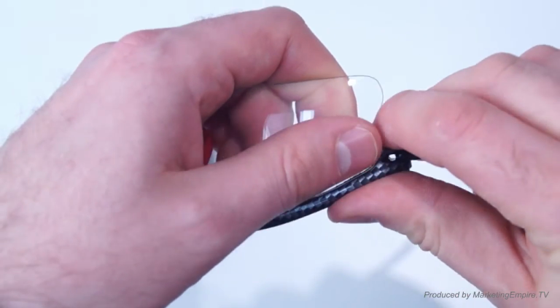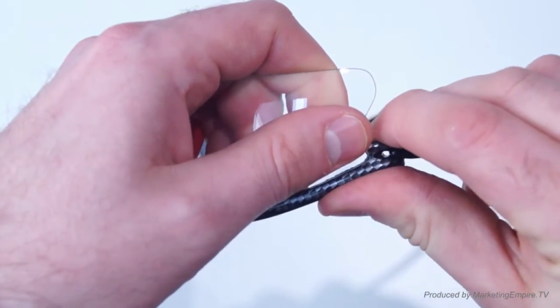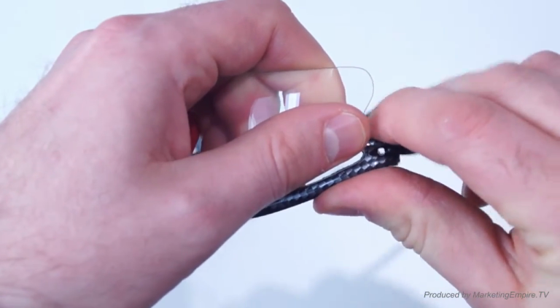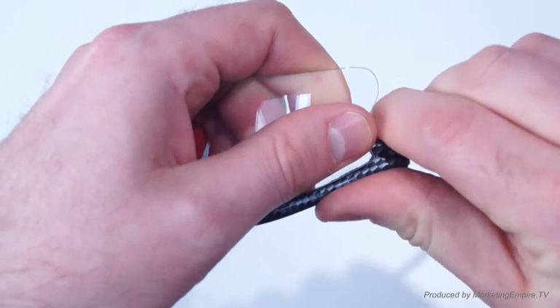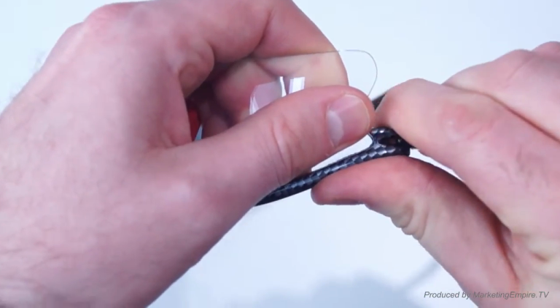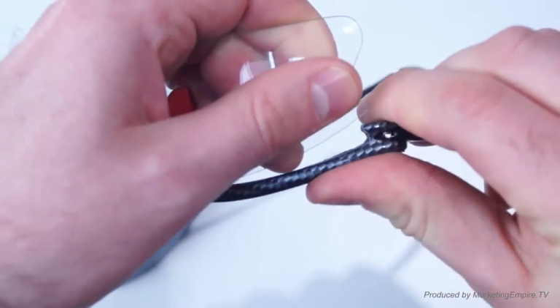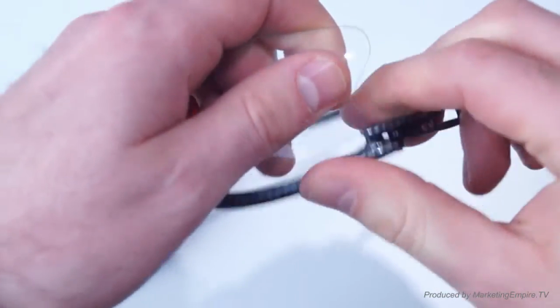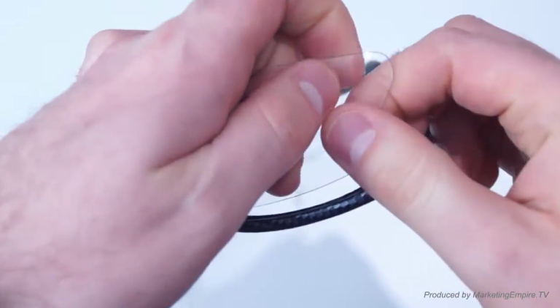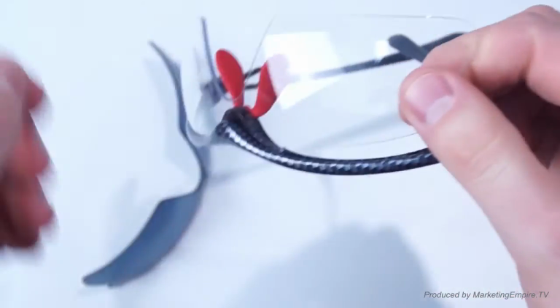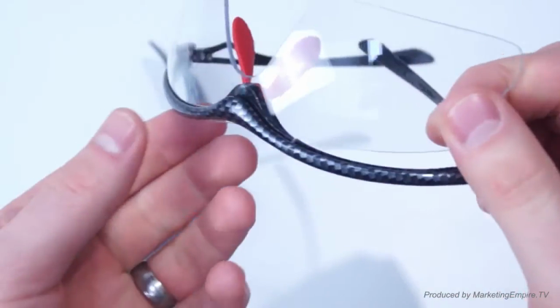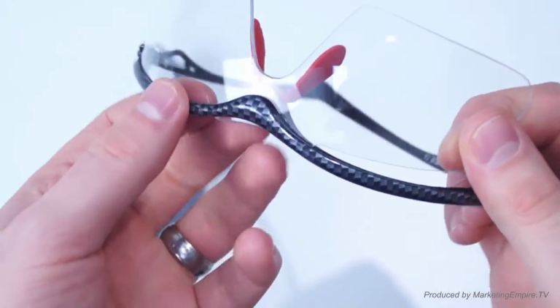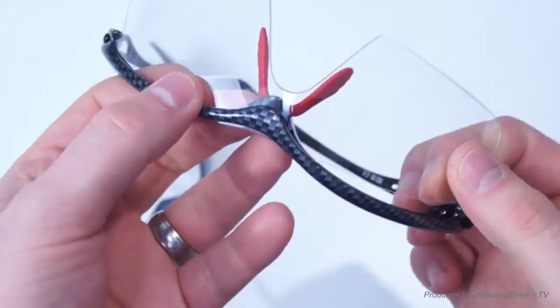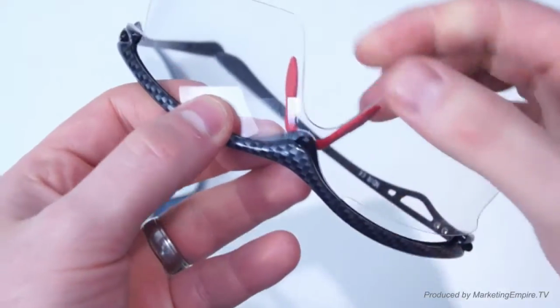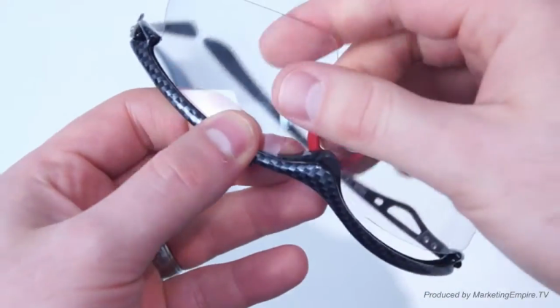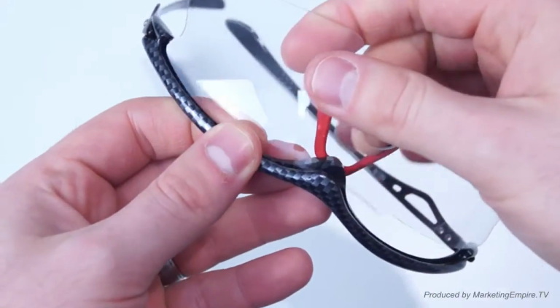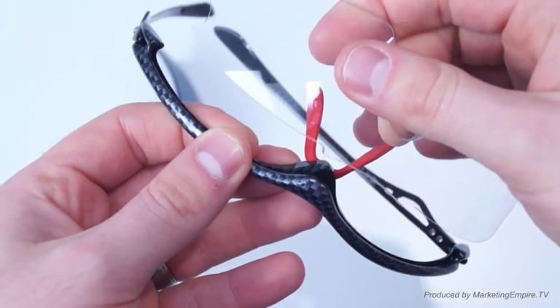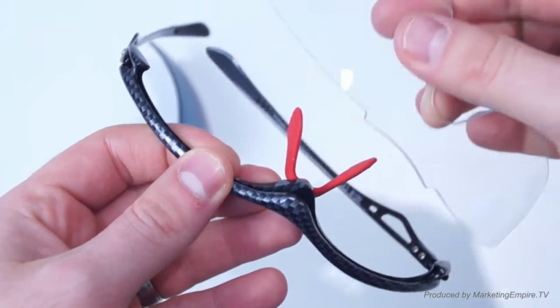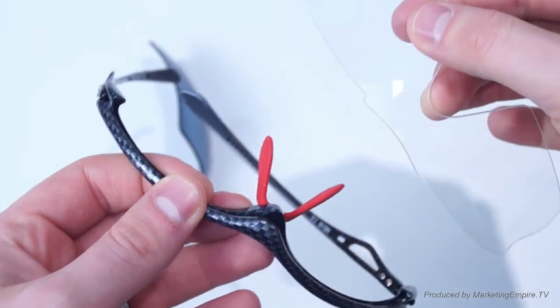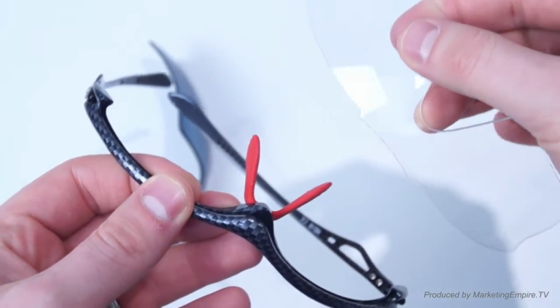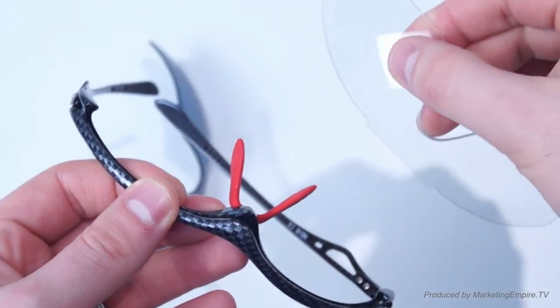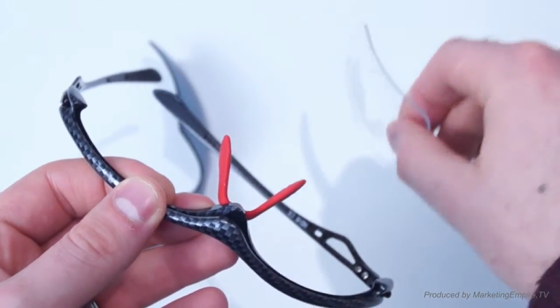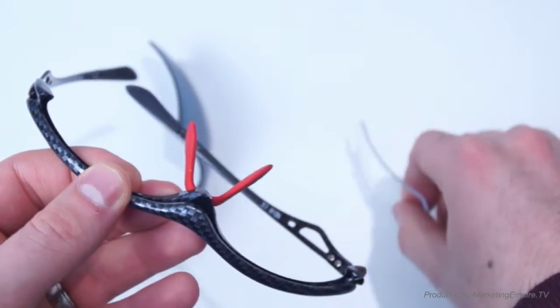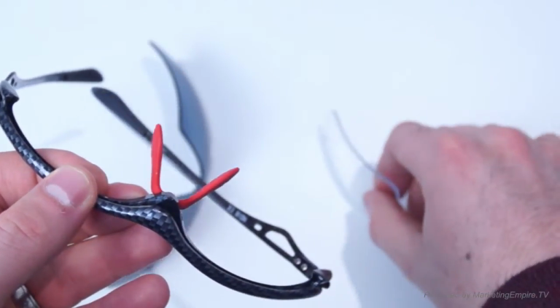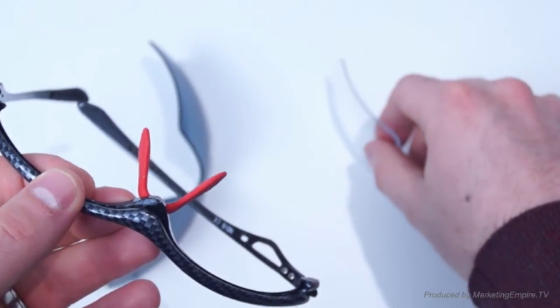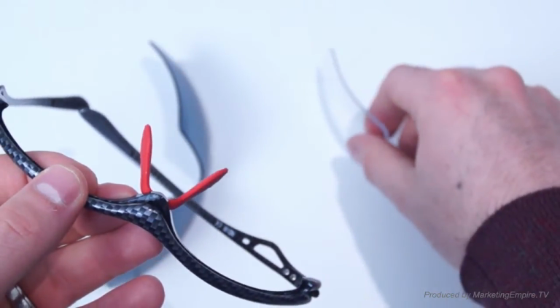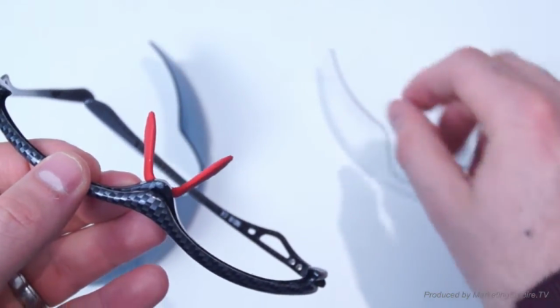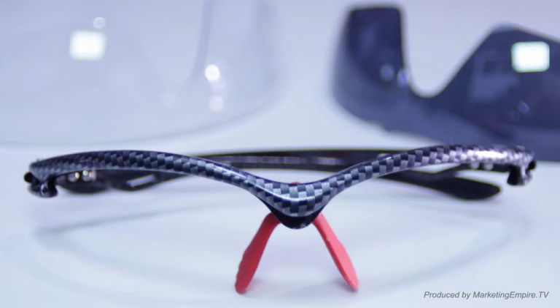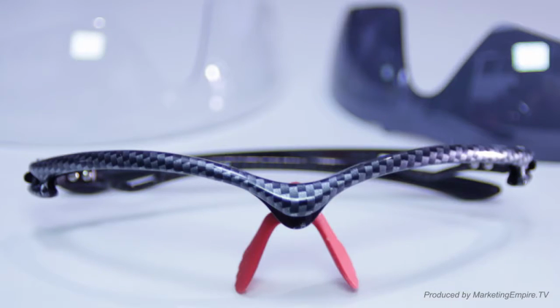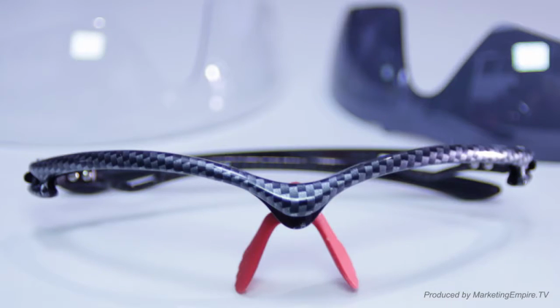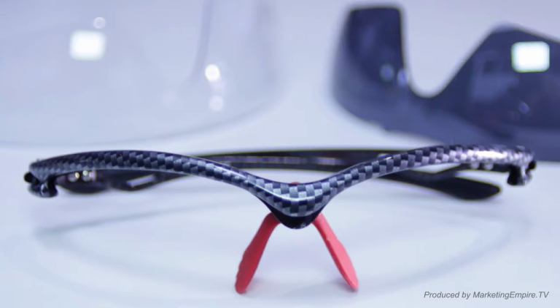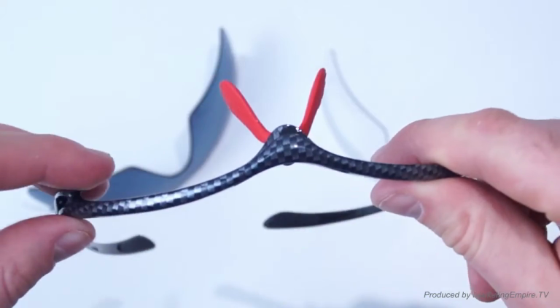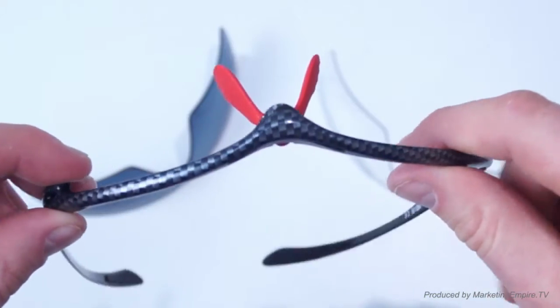If you select one of the sides and just give it a little bend in the corner — don't worry too much, there is flex in the material — and then you'll see it just pops out and then you can just pull out the lens.